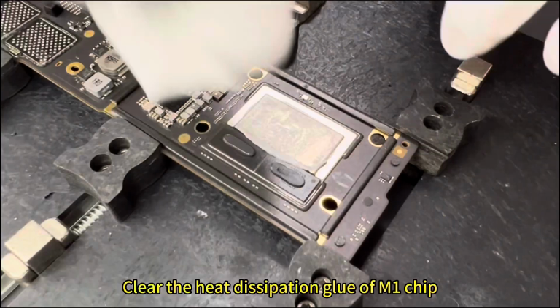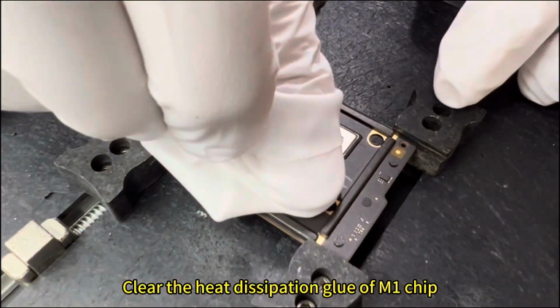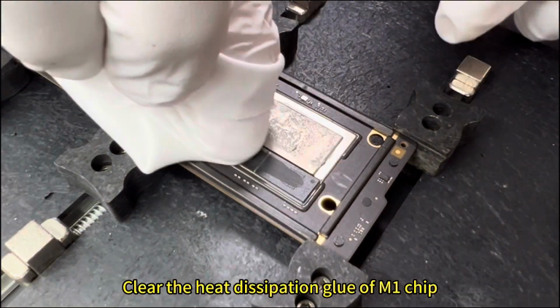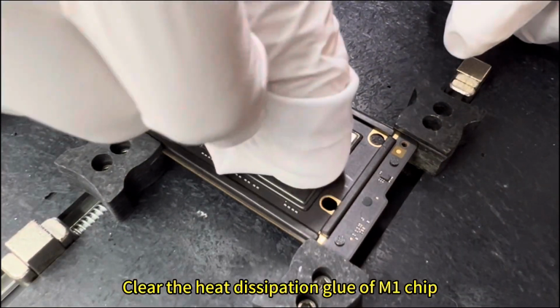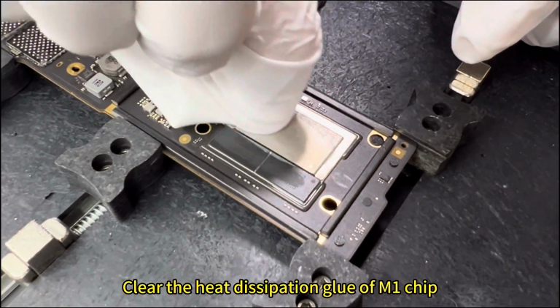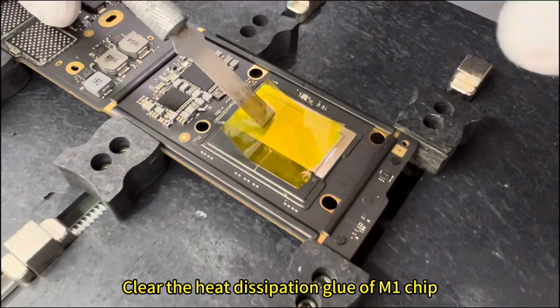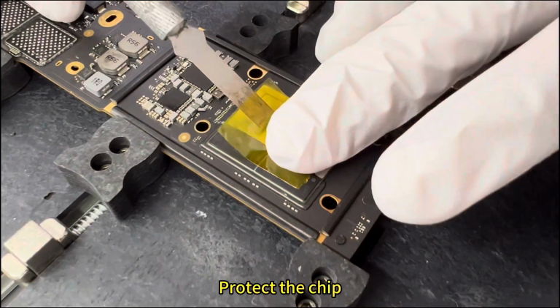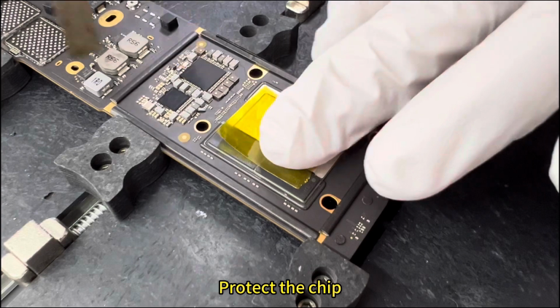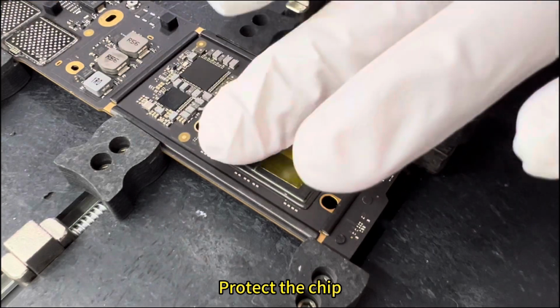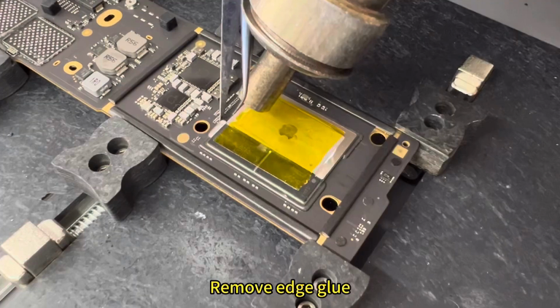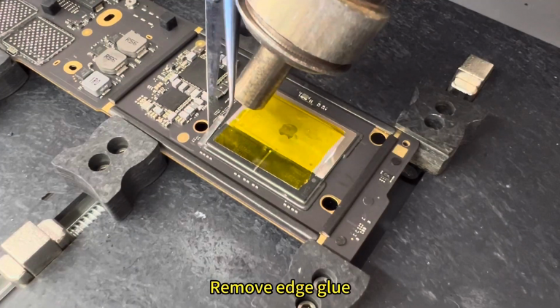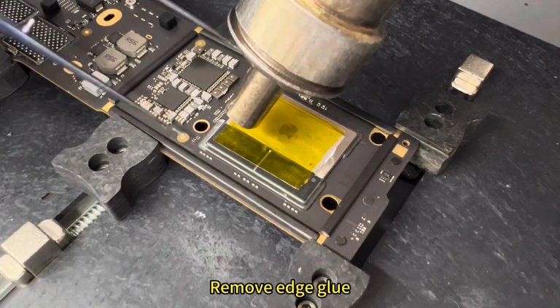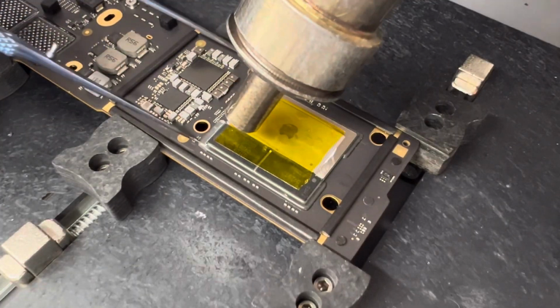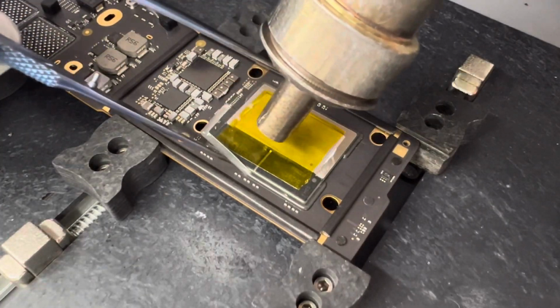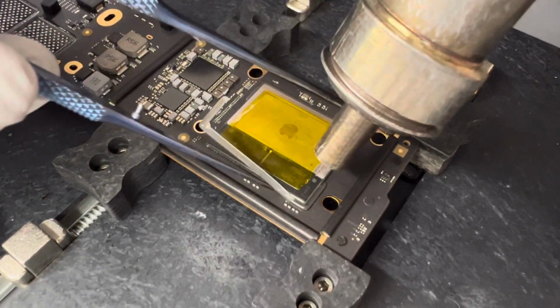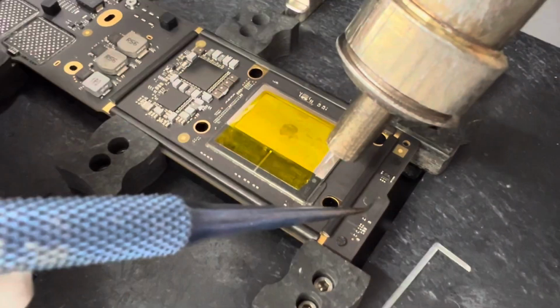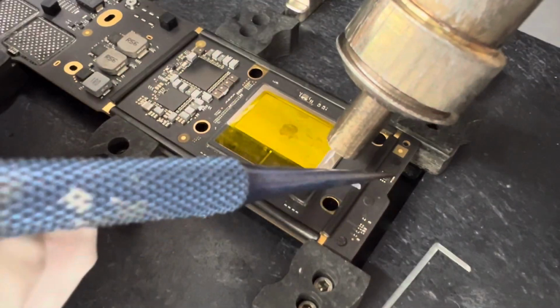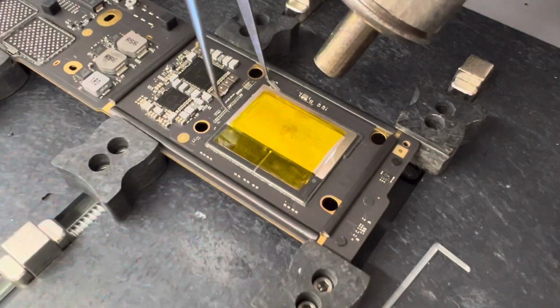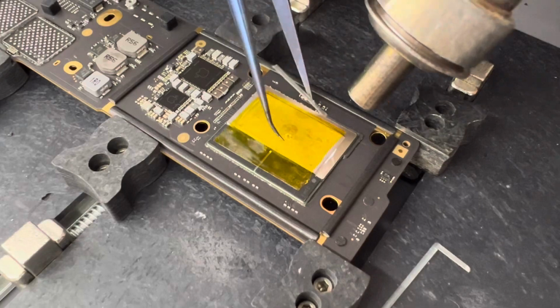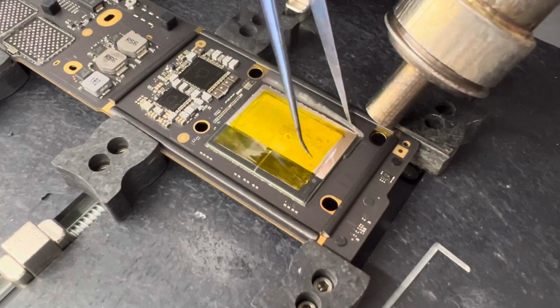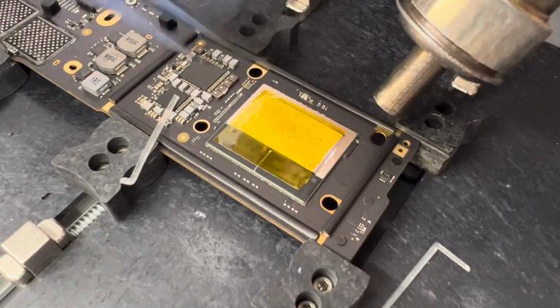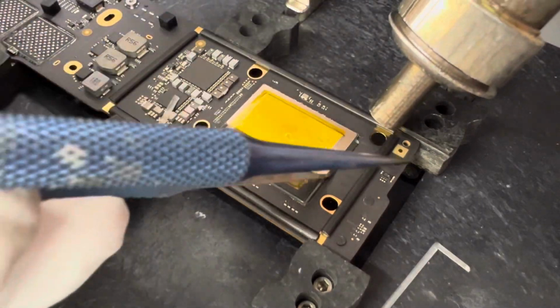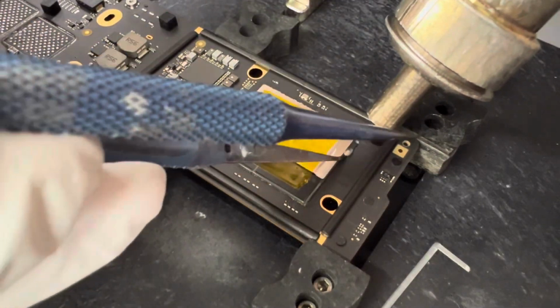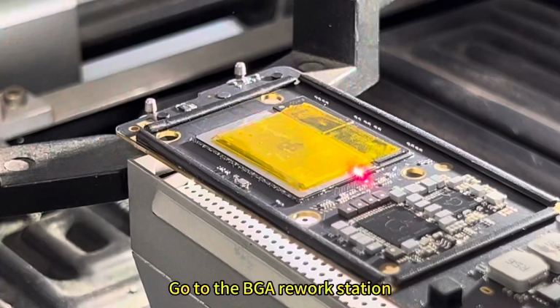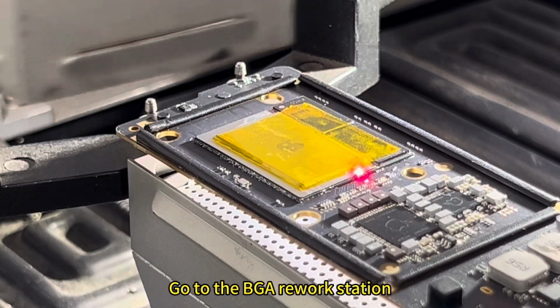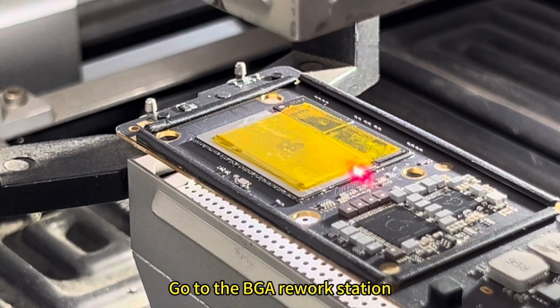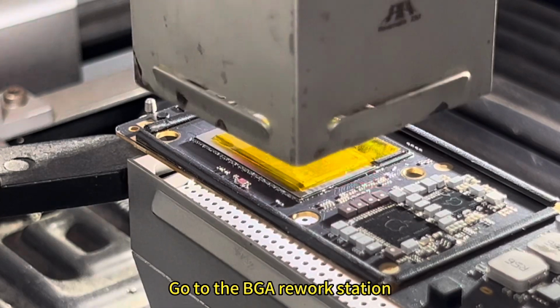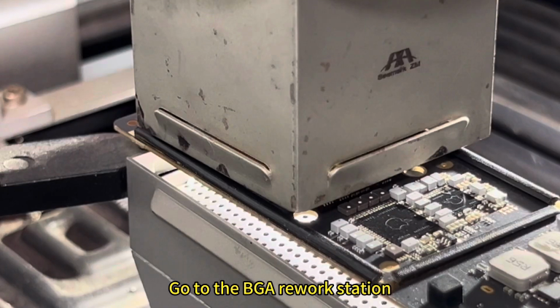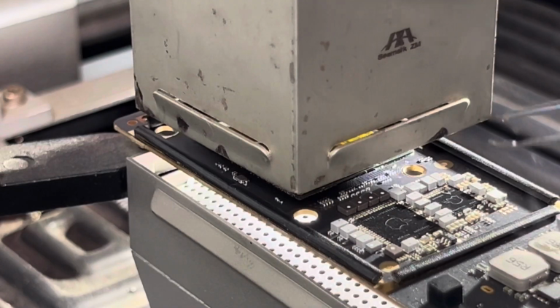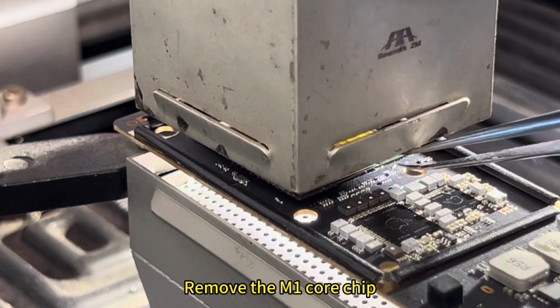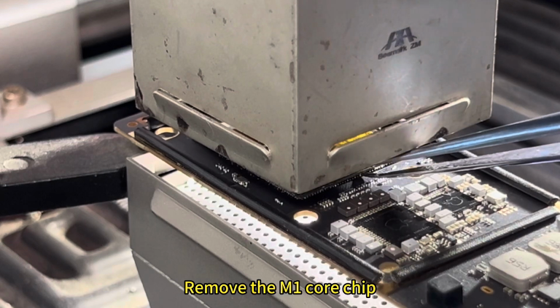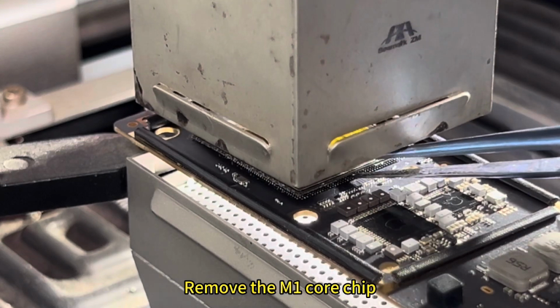Clear the heat dissipation glue from the M1 chip, then protect the chip and remove the edge glue. Go to the BGA rework station to remove the M1 core chip.